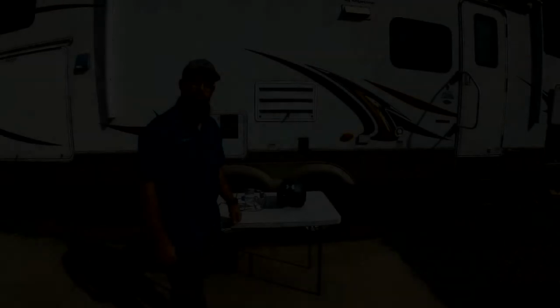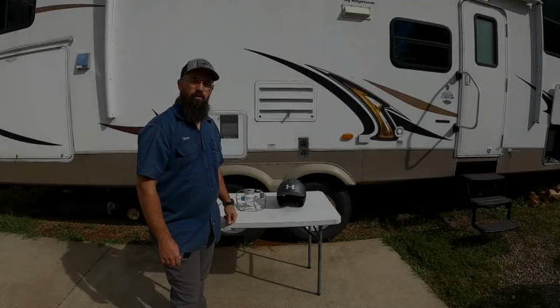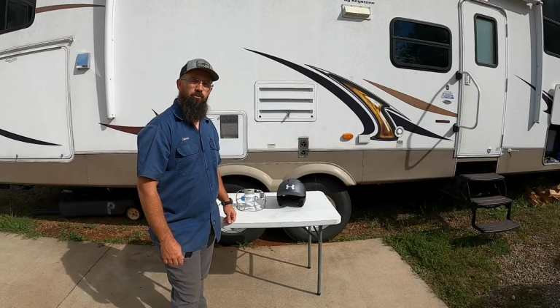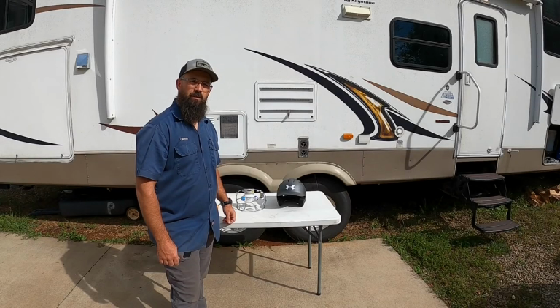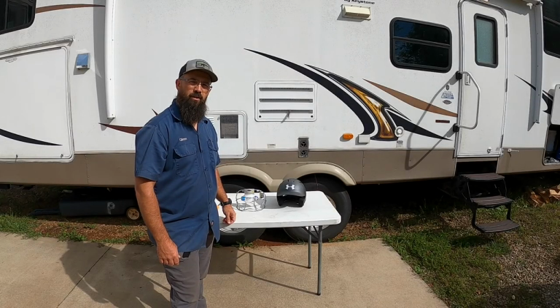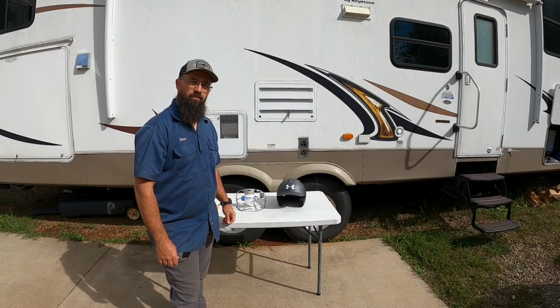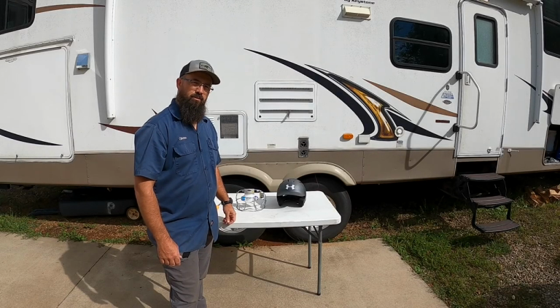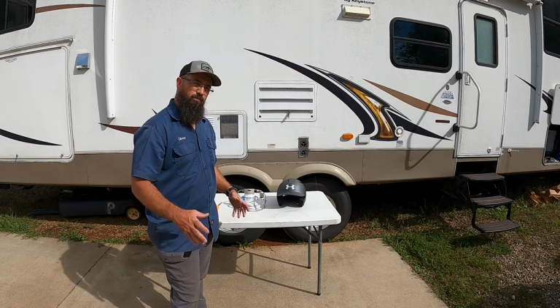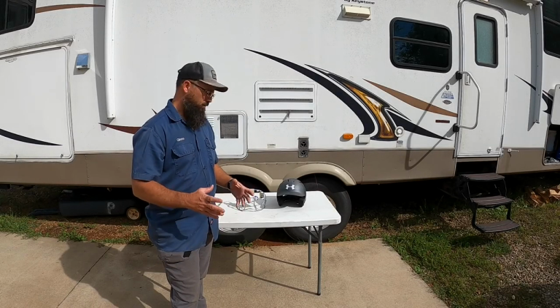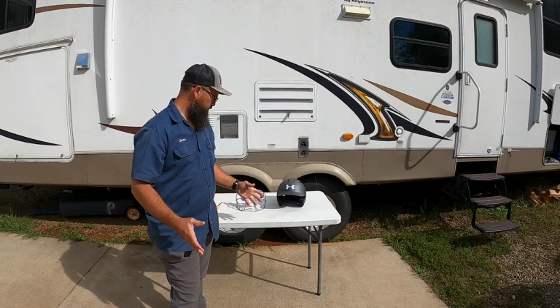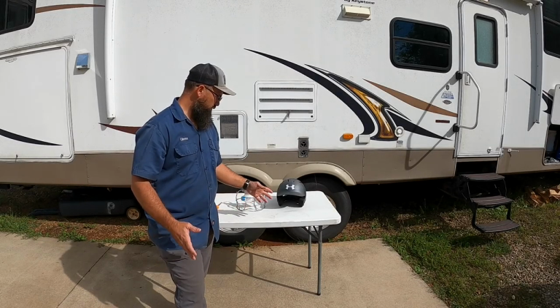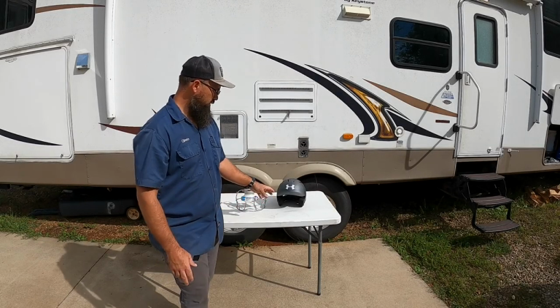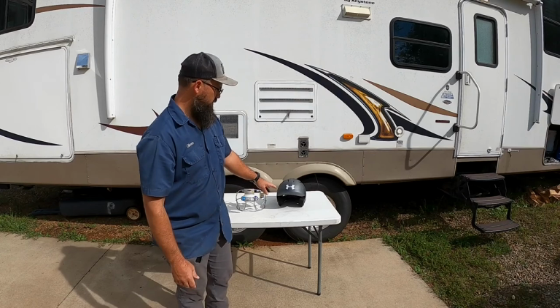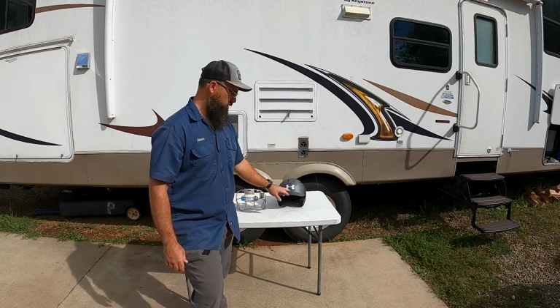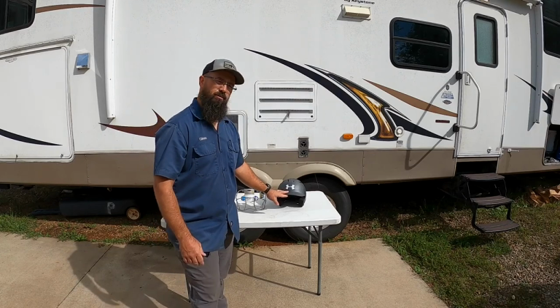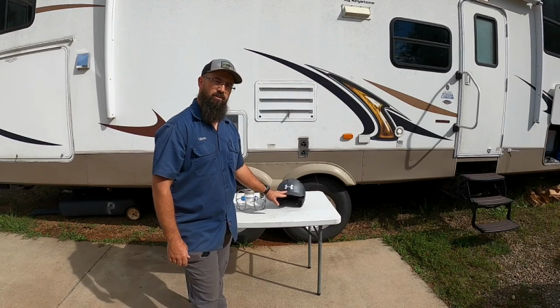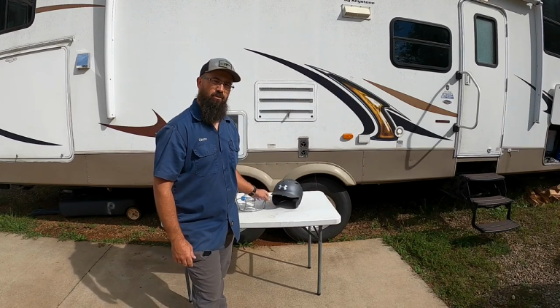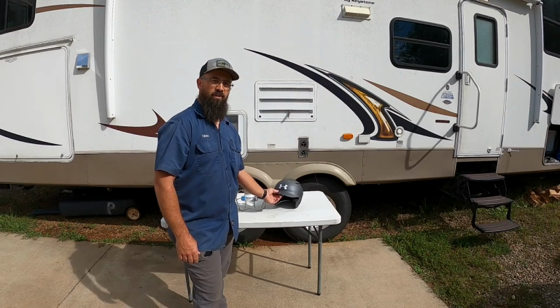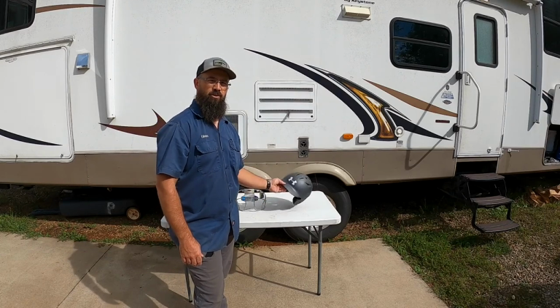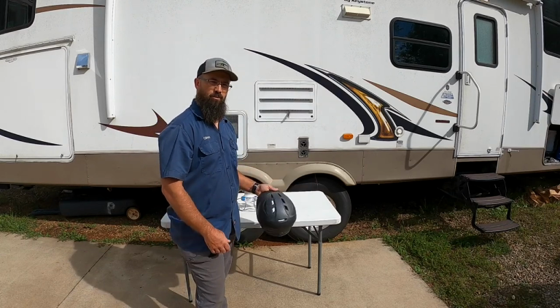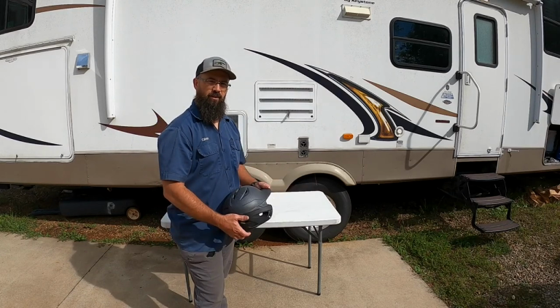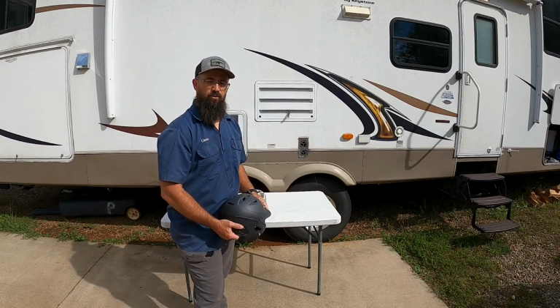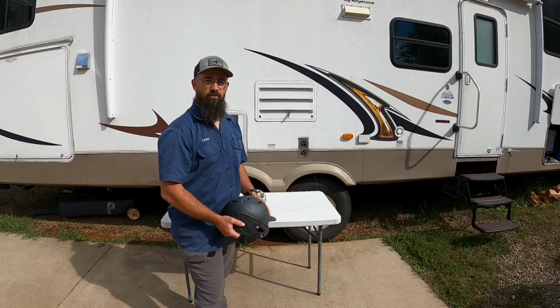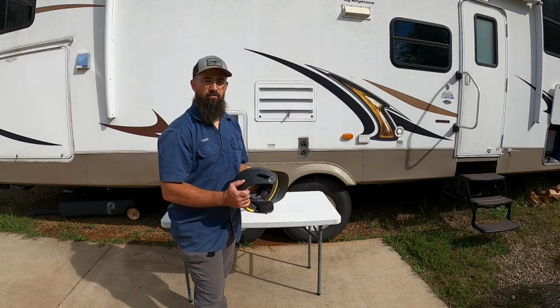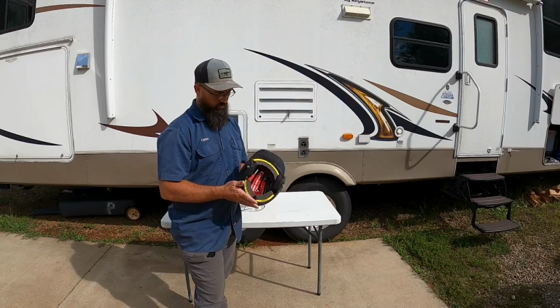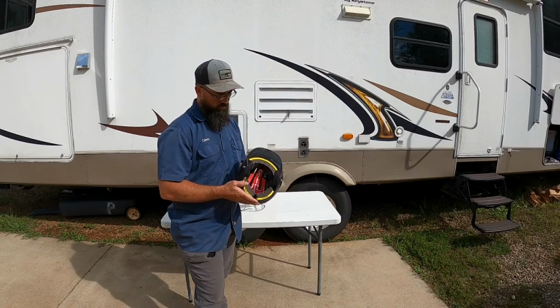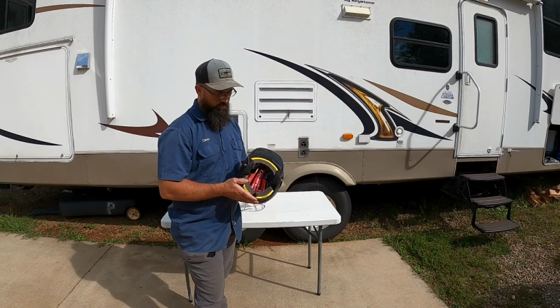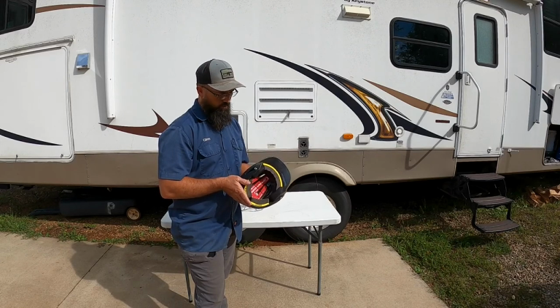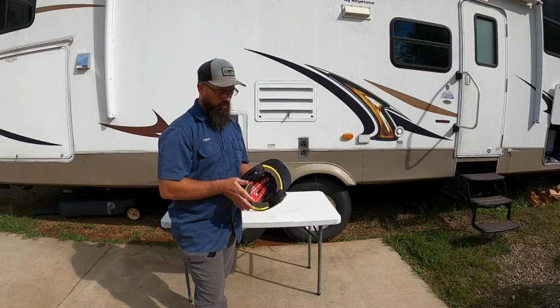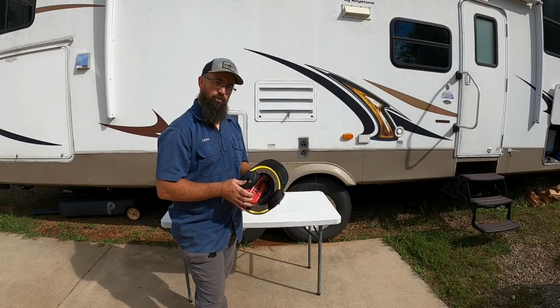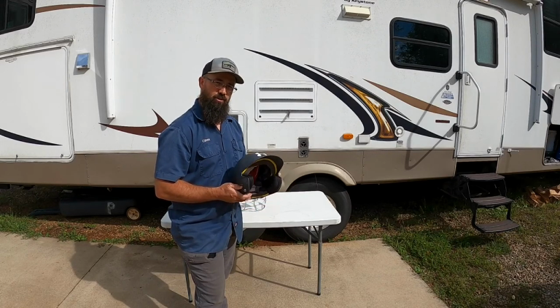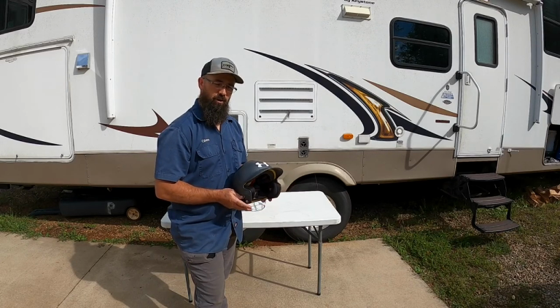Hey guys, welcome back to the channel. So my youngest daughter is six years old and she's starting to play travel coach's pitch softball.